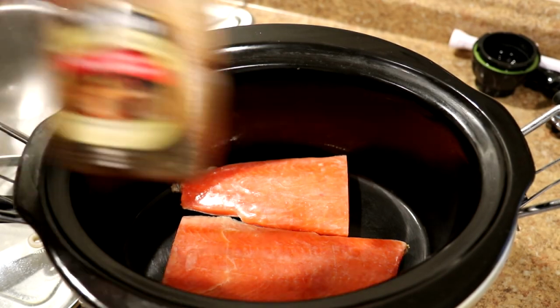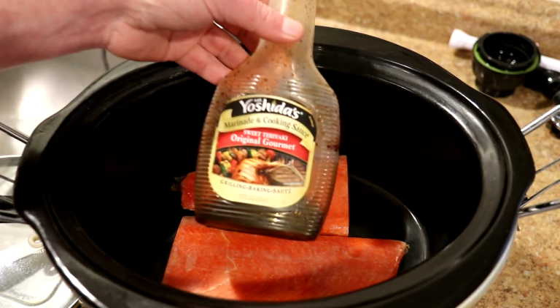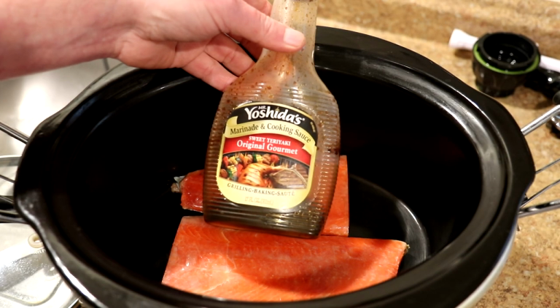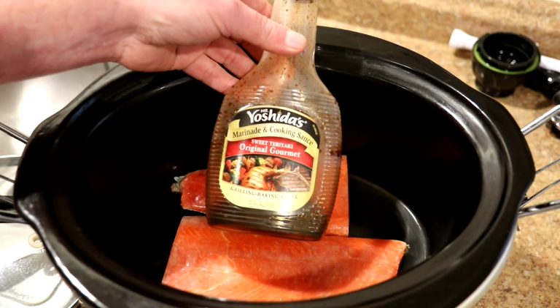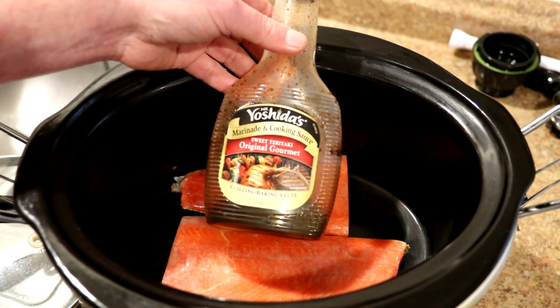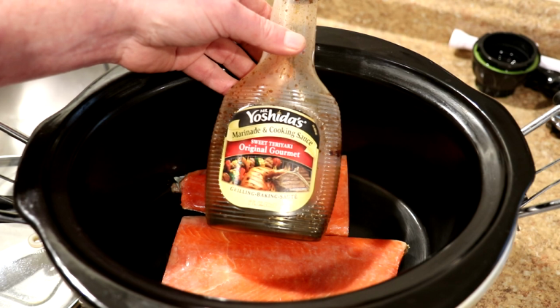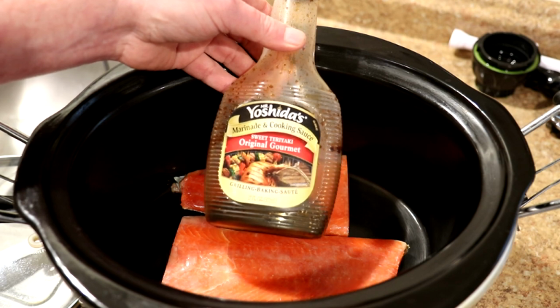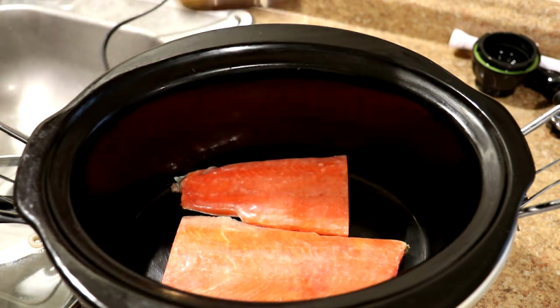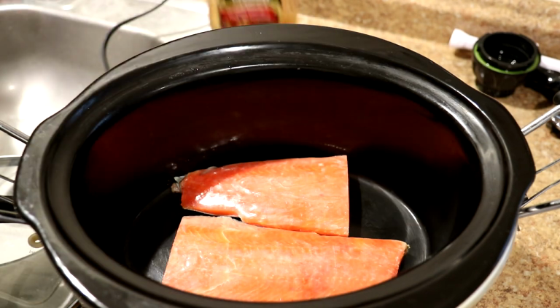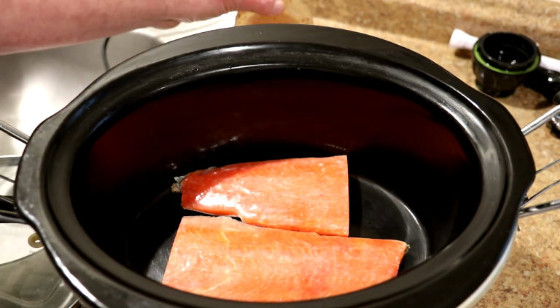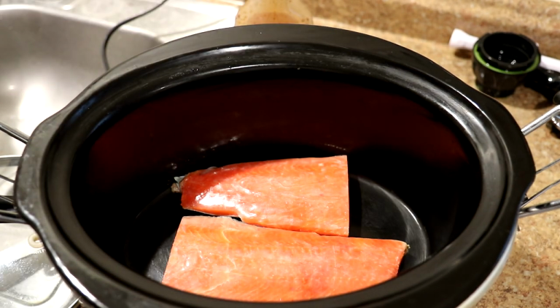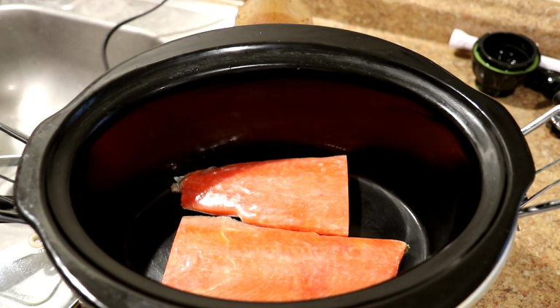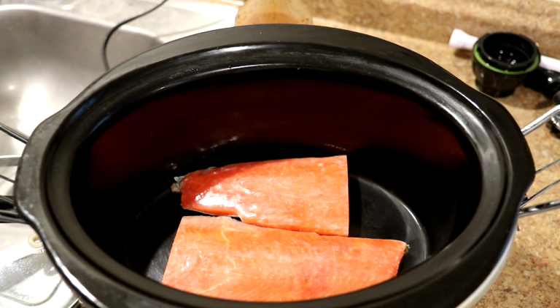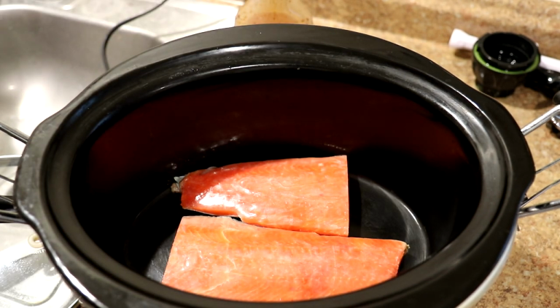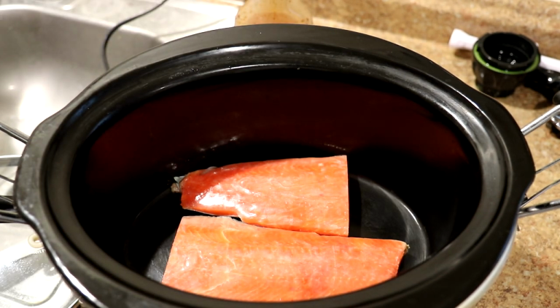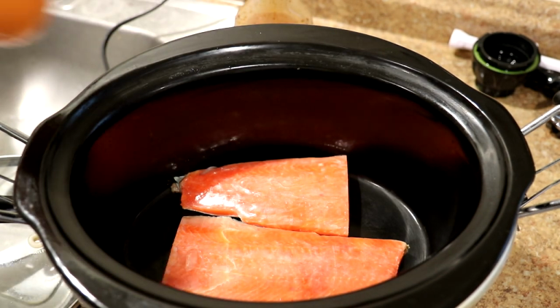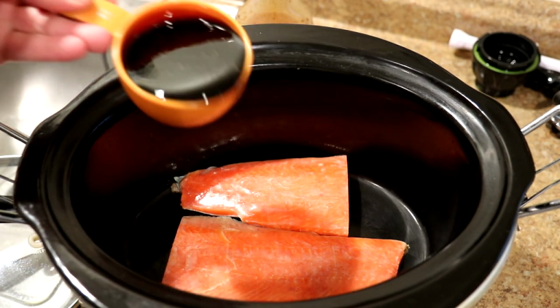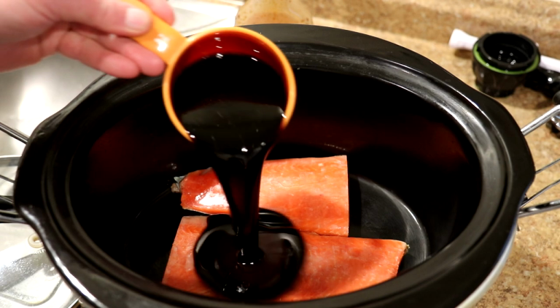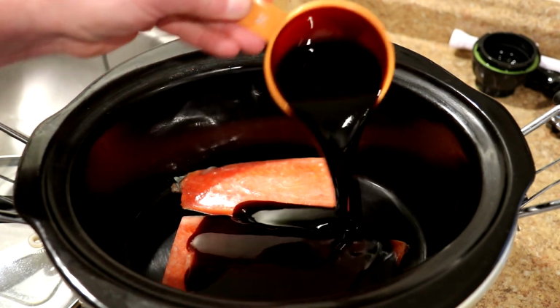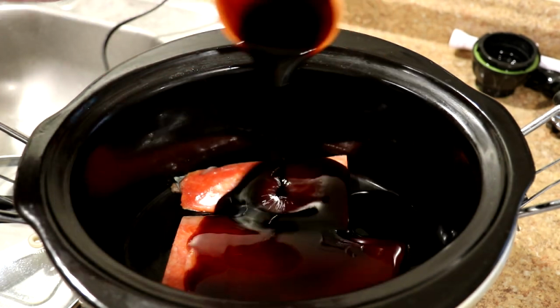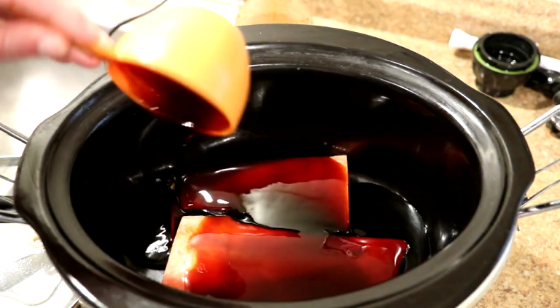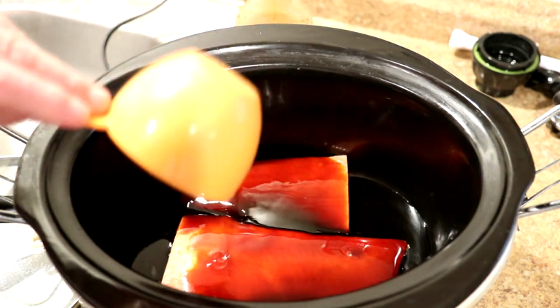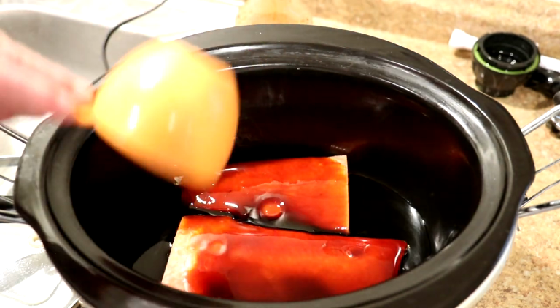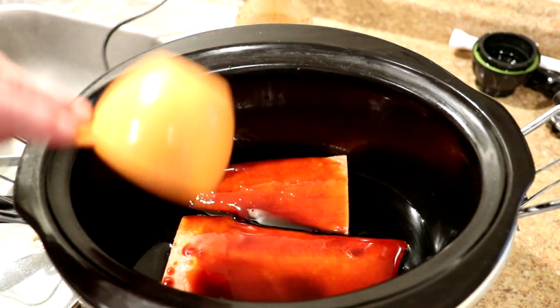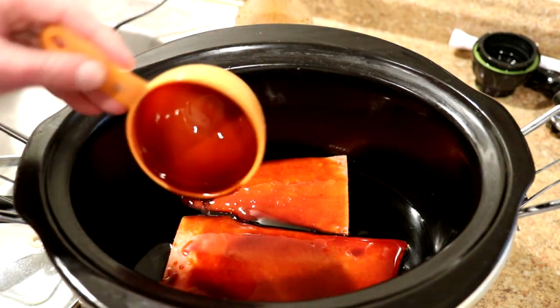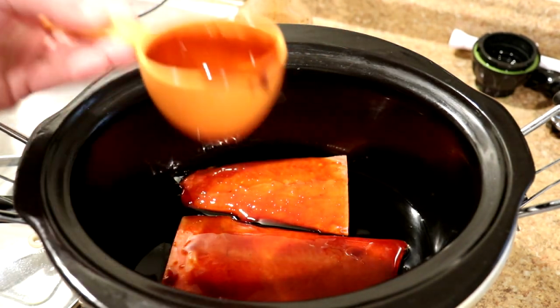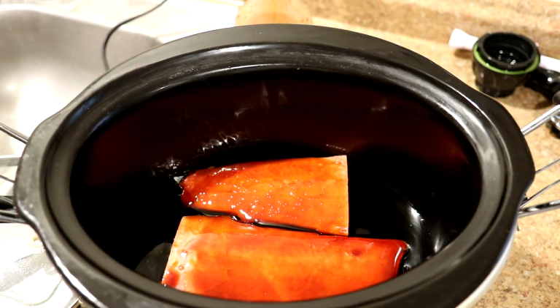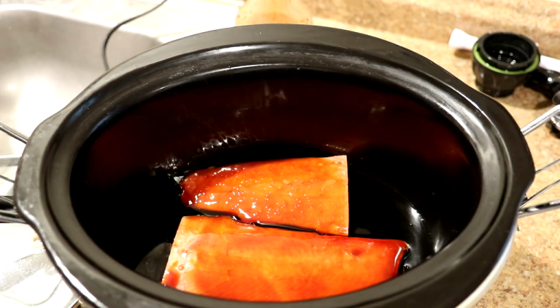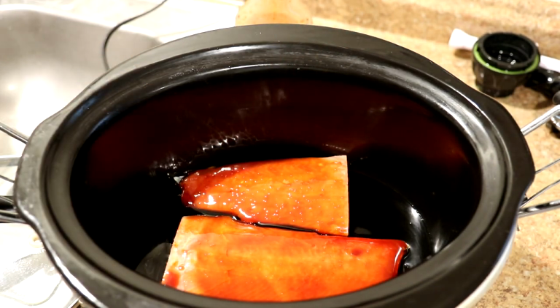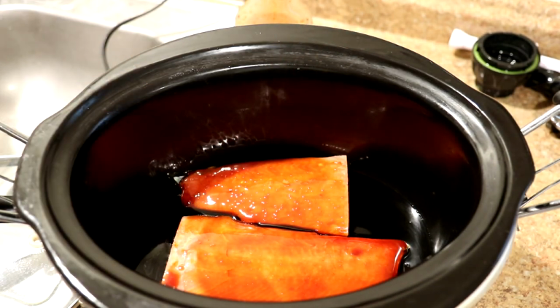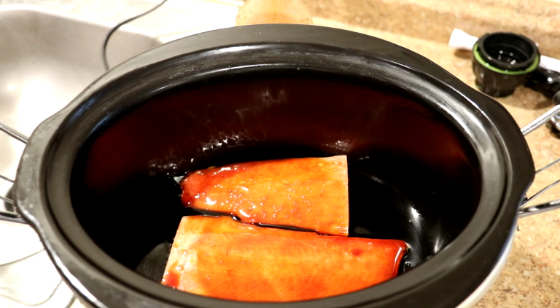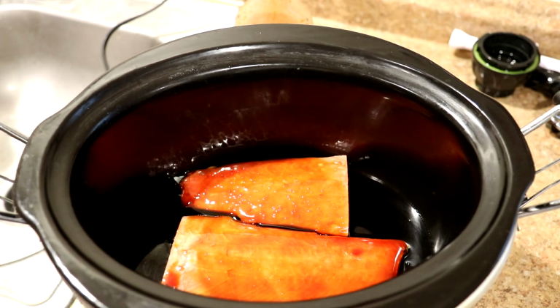Now I'm going to add this Mr. Yoshida's sweet teriyaki sauce — I think I'm going to add one cup of it here, just kind of cover that. And we'll get the lid on there.